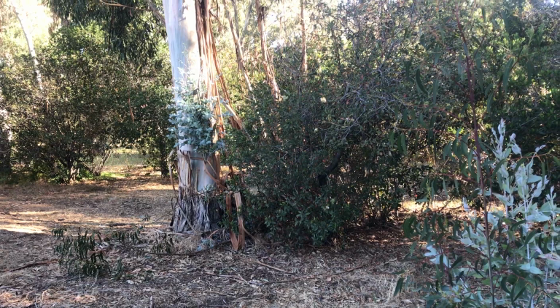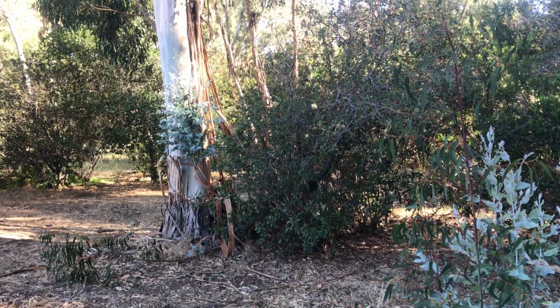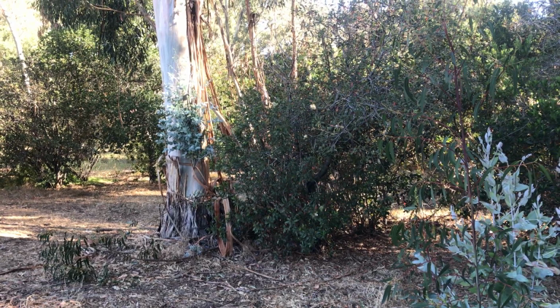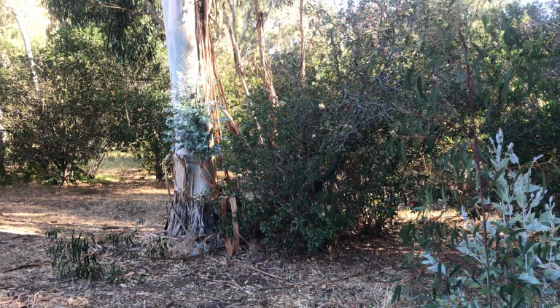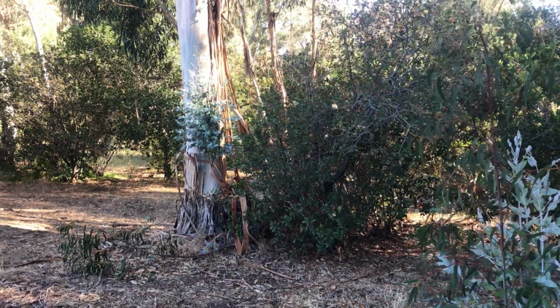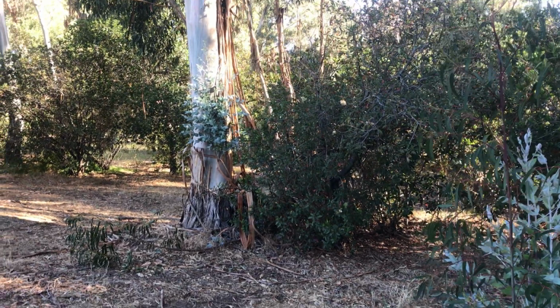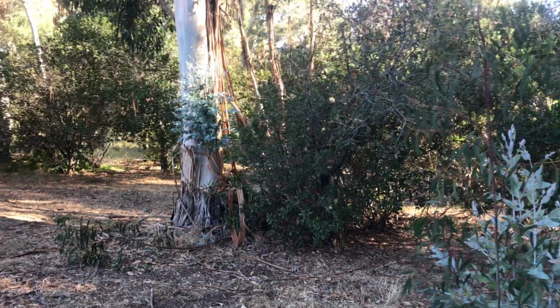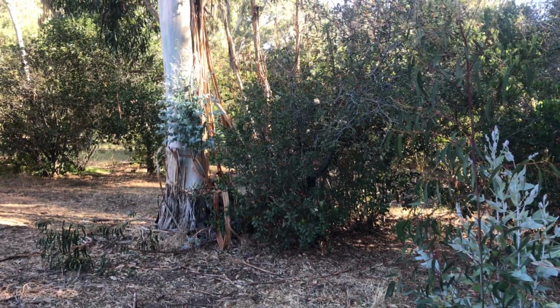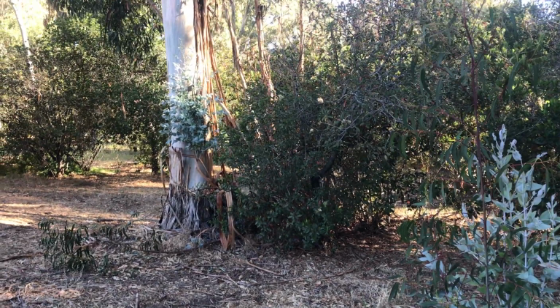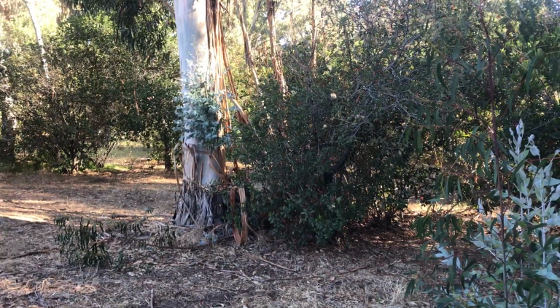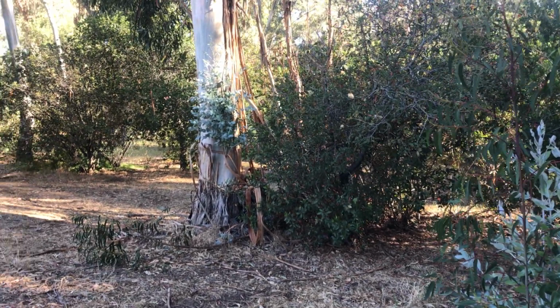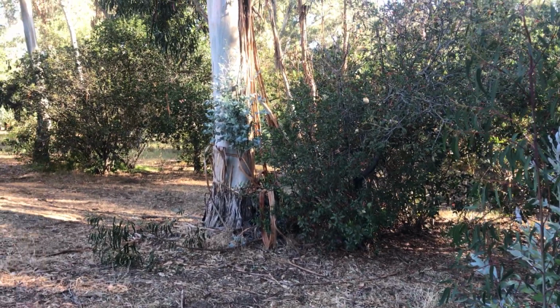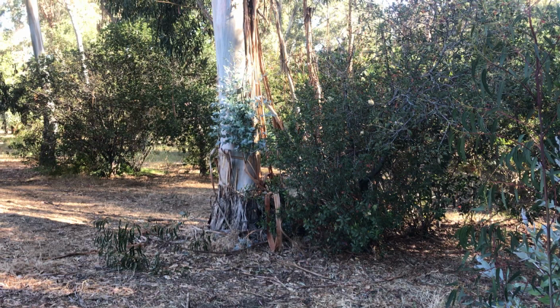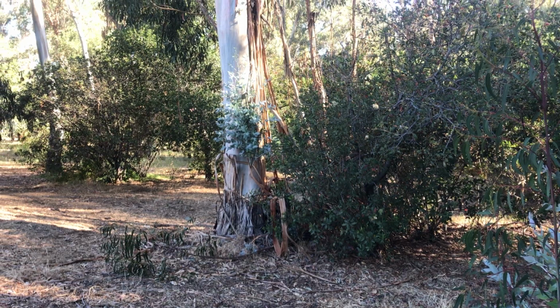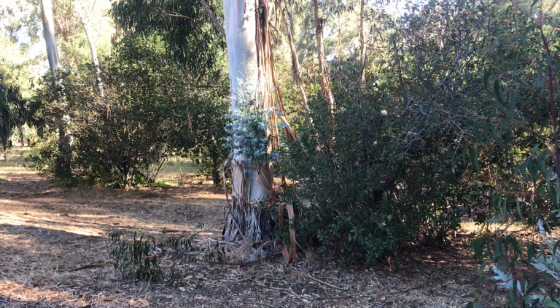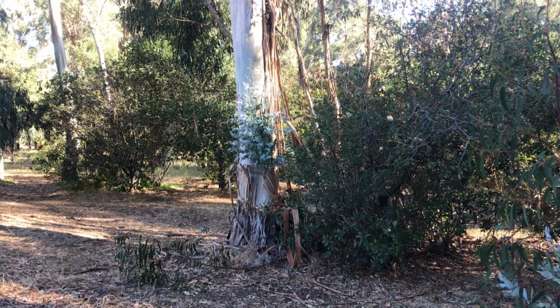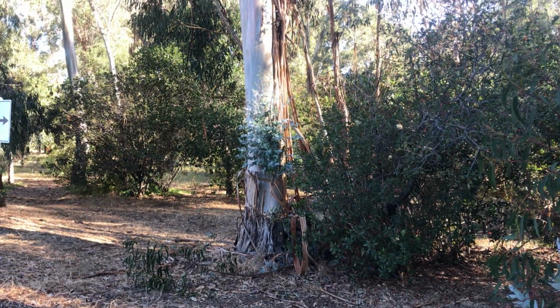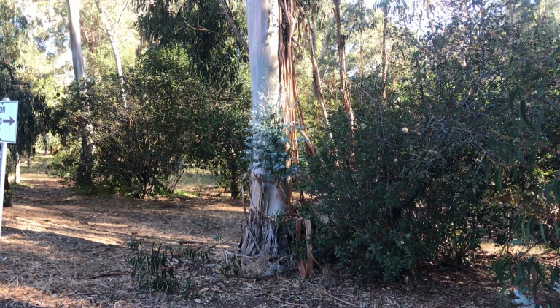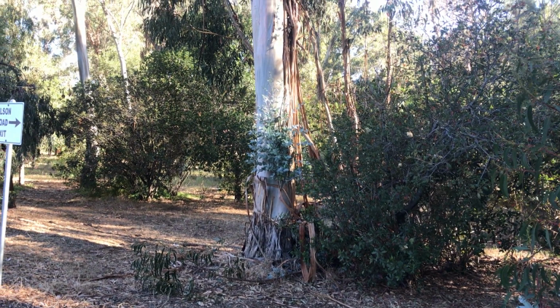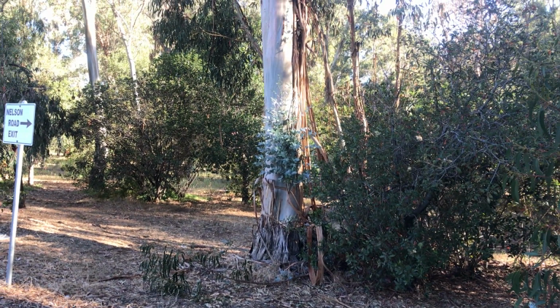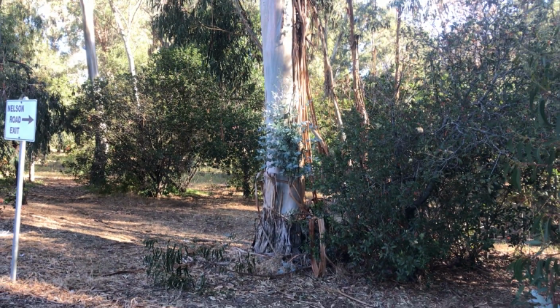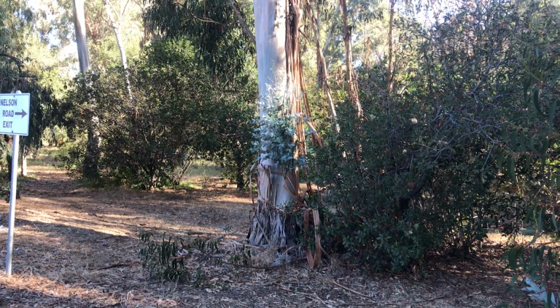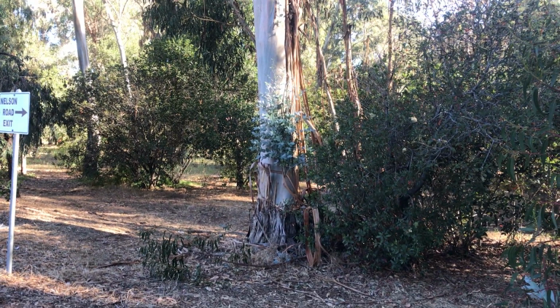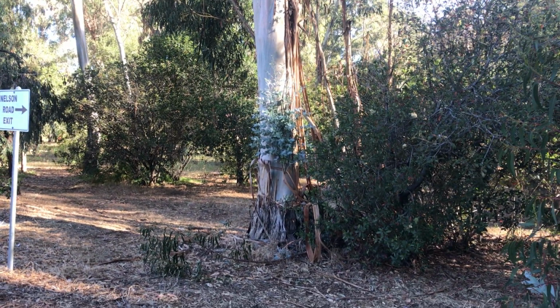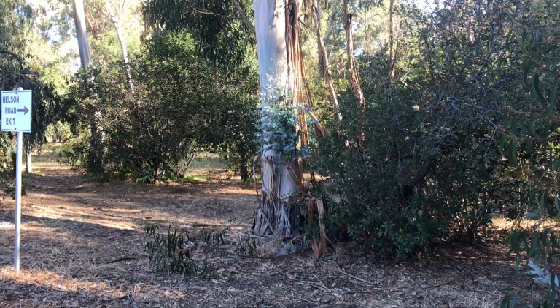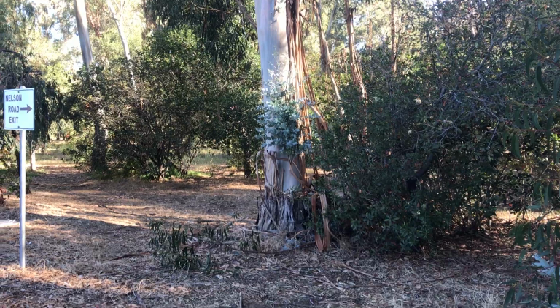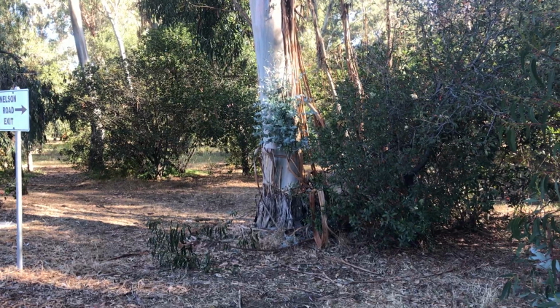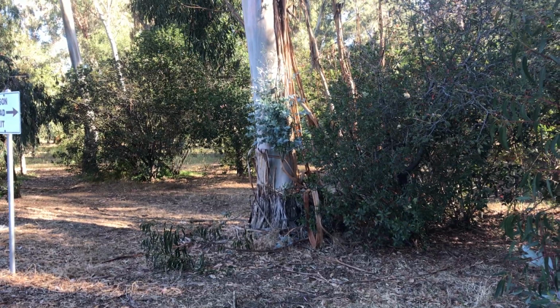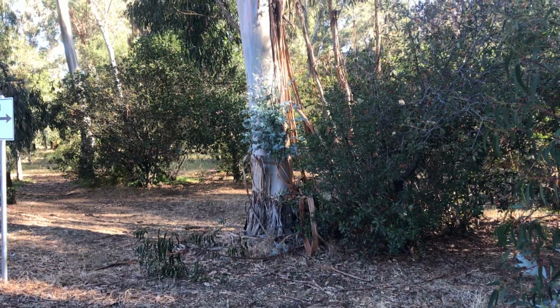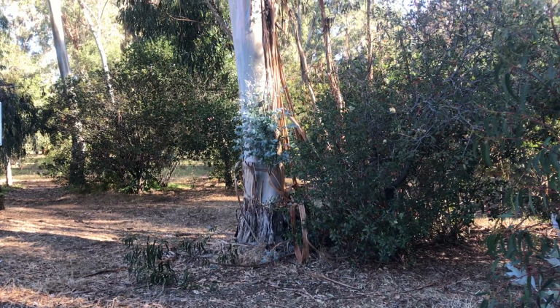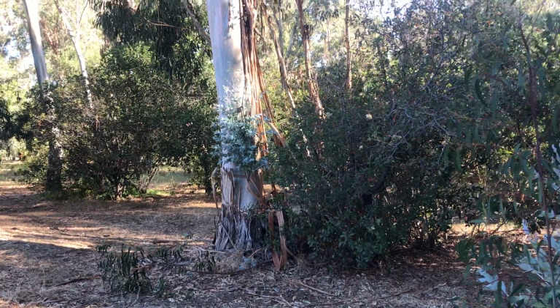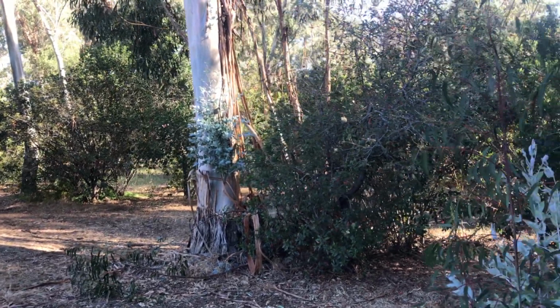Hello guys, I'm on Stanford campus and I saw a bunch of really representative Eucalyptus globulus and thought I should just append to the video I made yesterday and show you these.